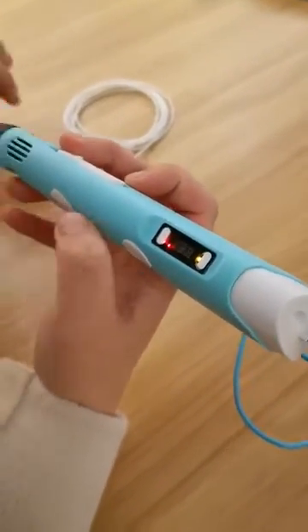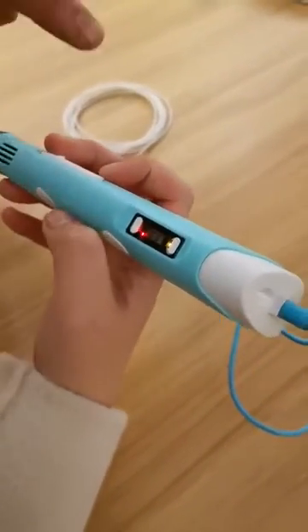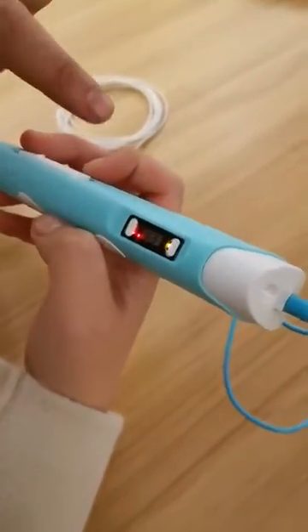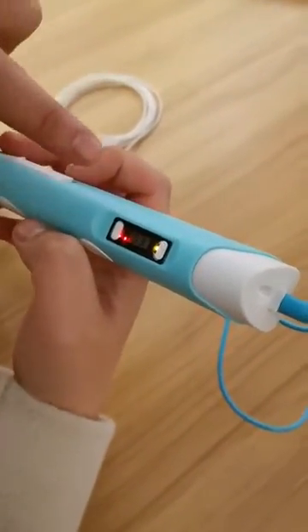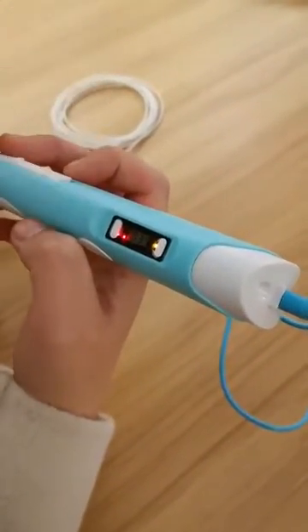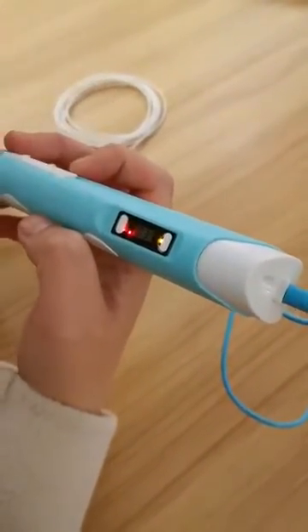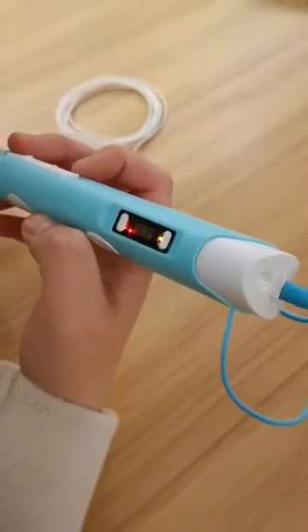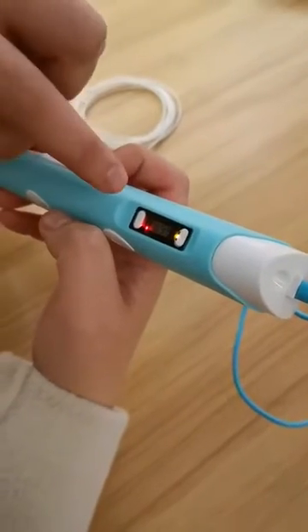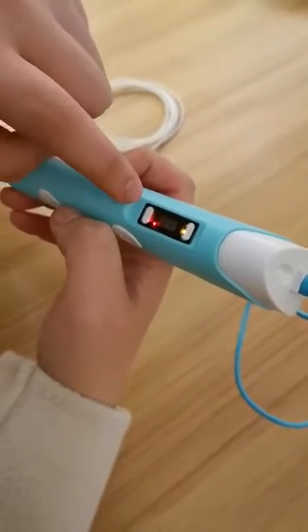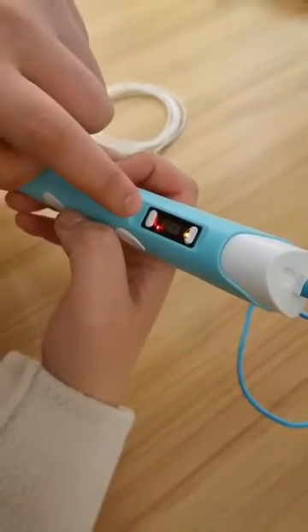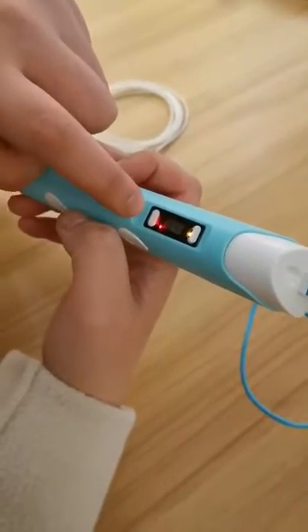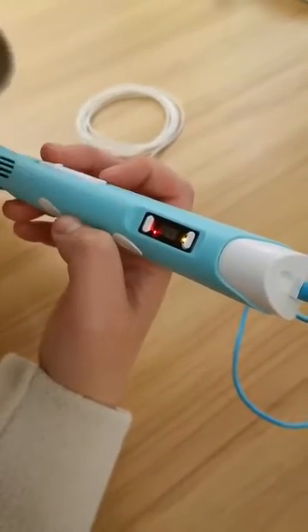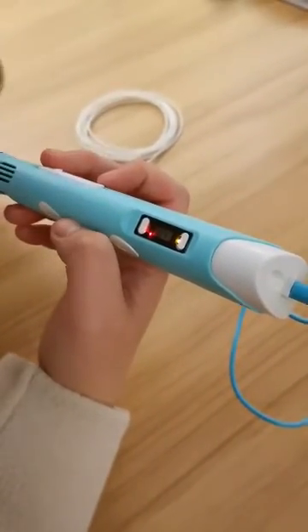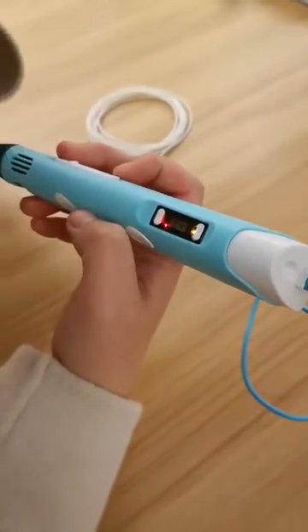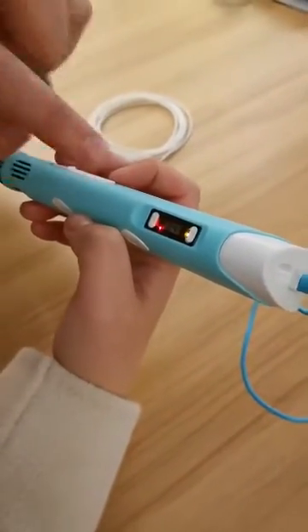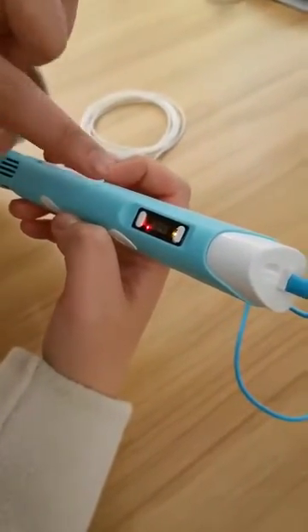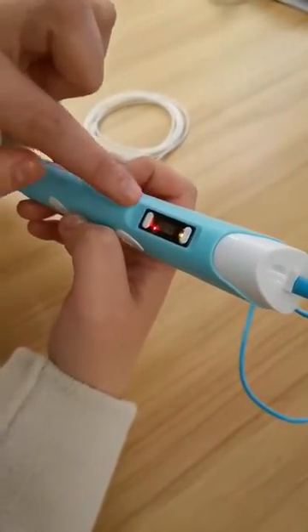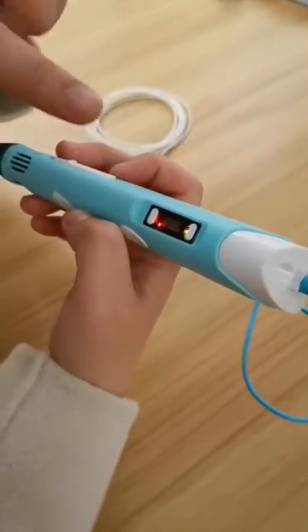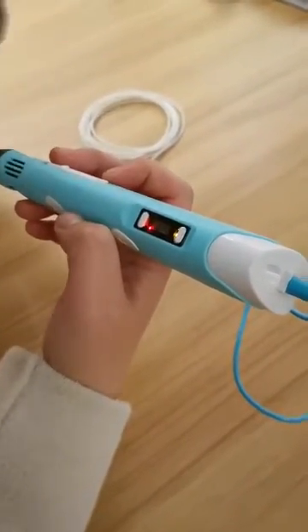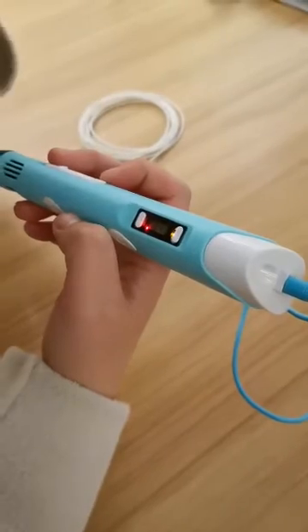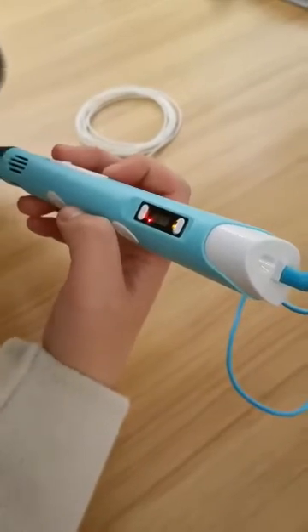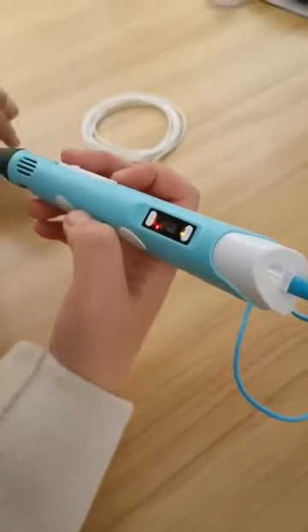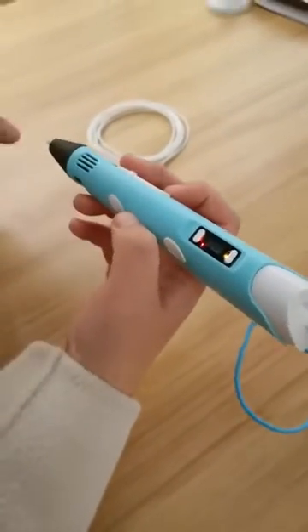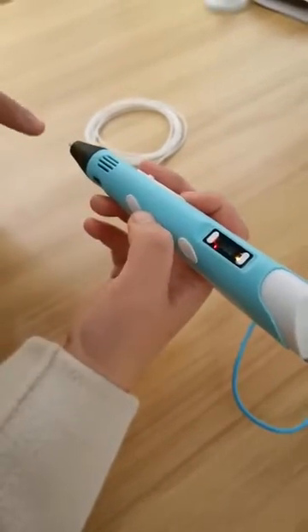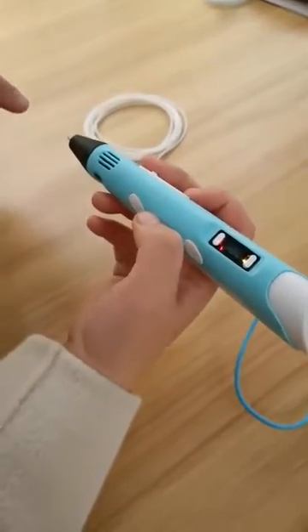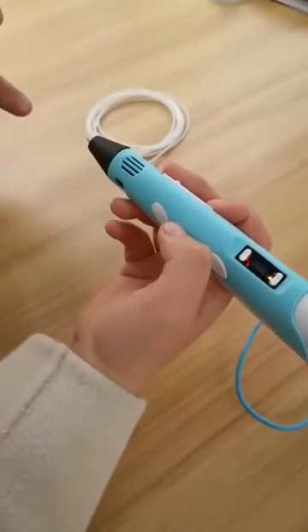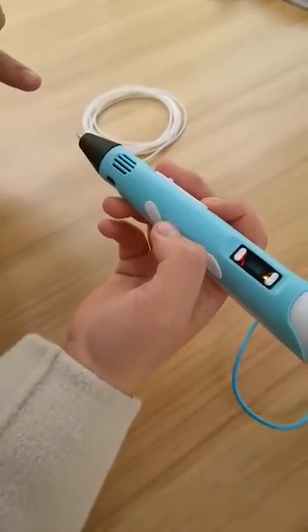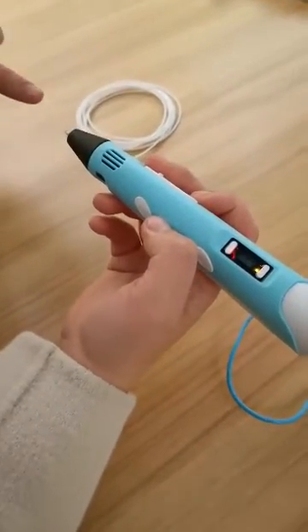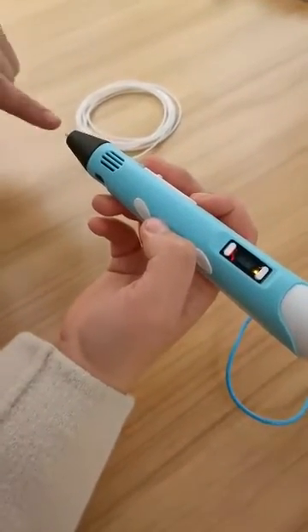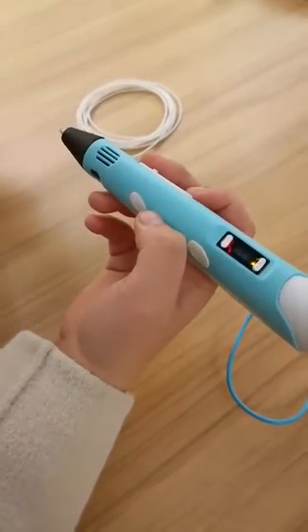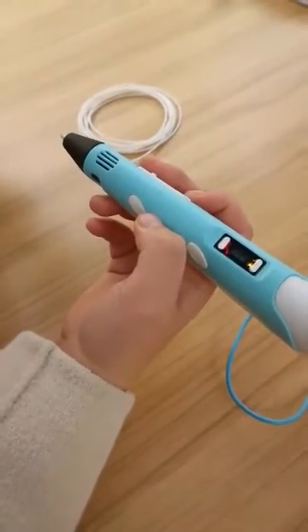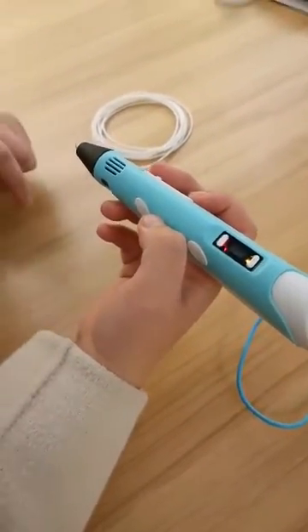You can see the temperature goes up and the light is red. We need to wait for this red color to change to green. Be careful — the tip will be very hot, so you need to pay attention.